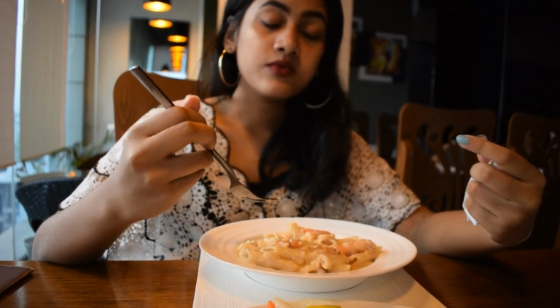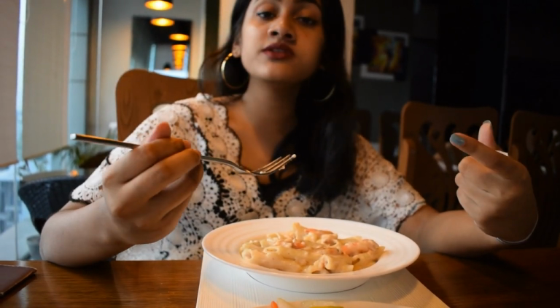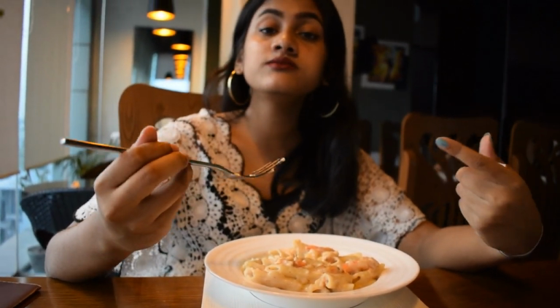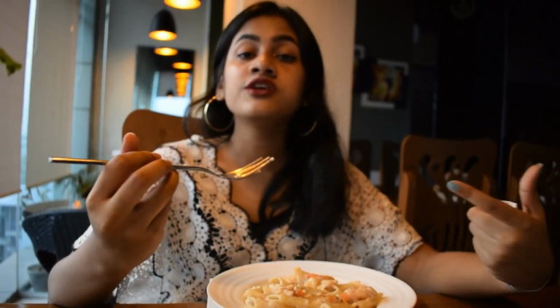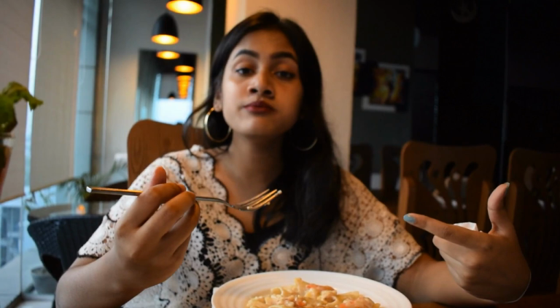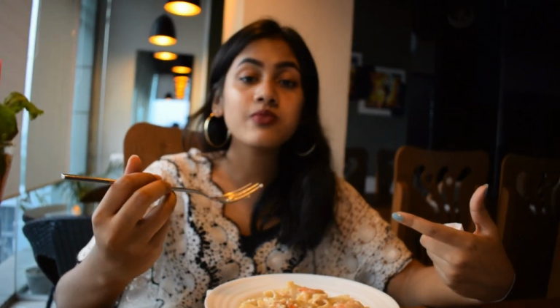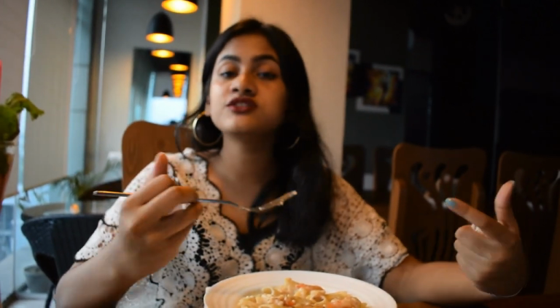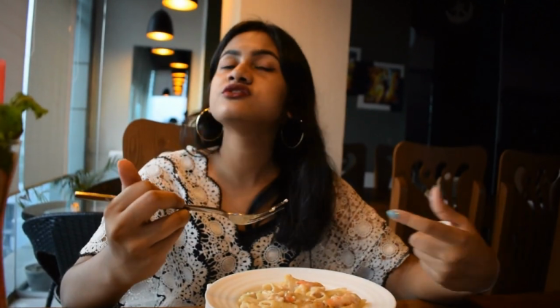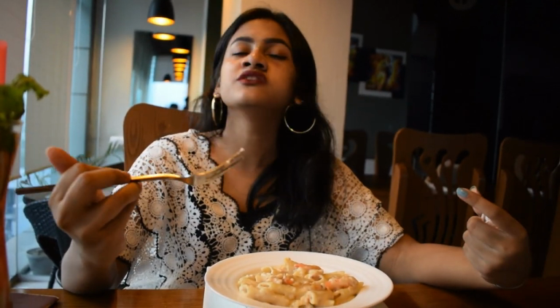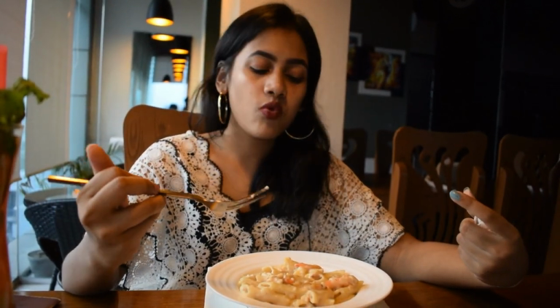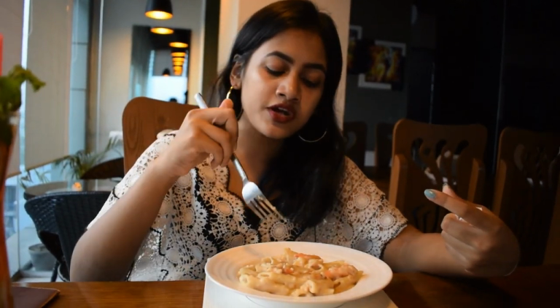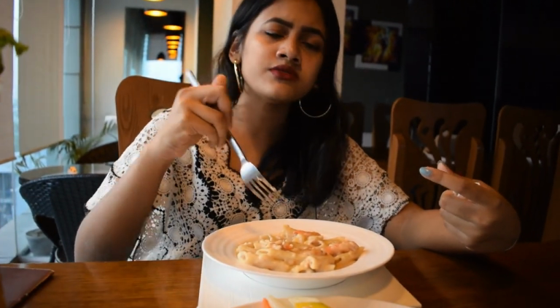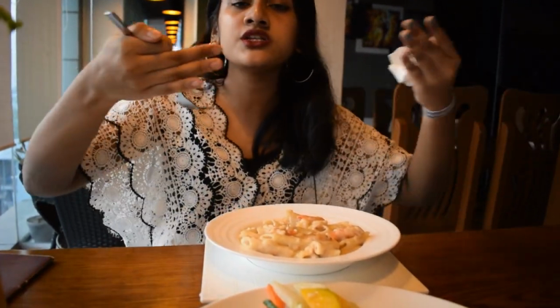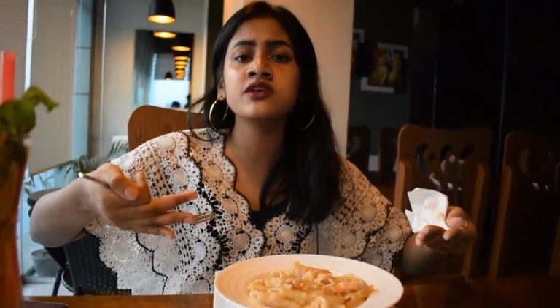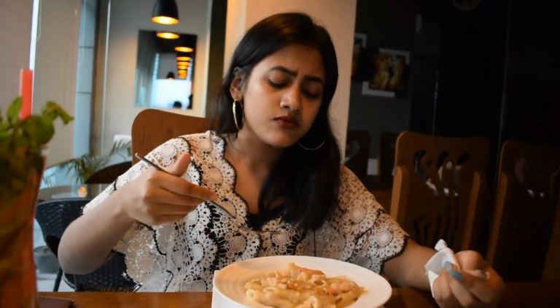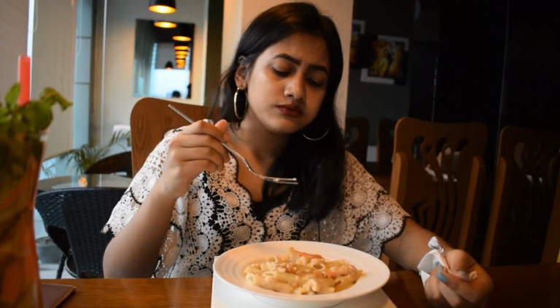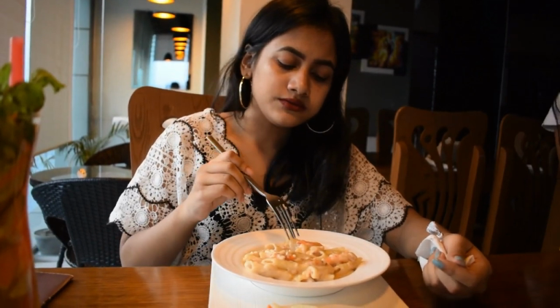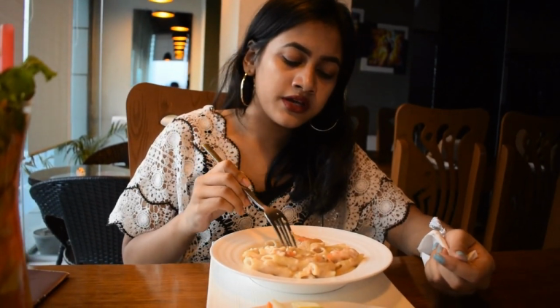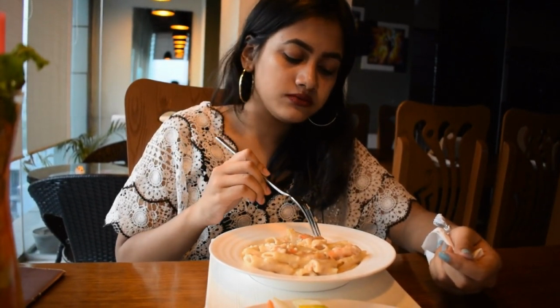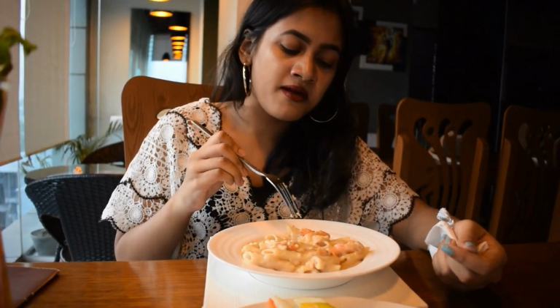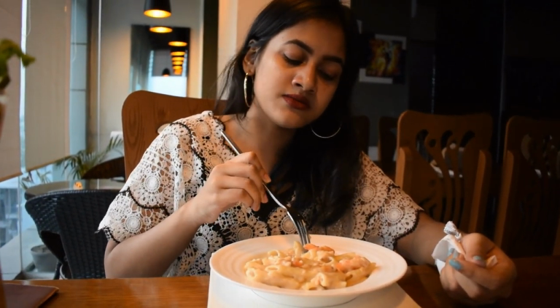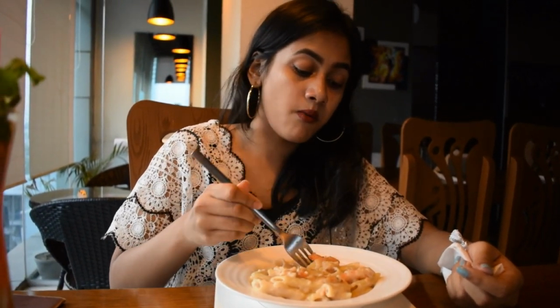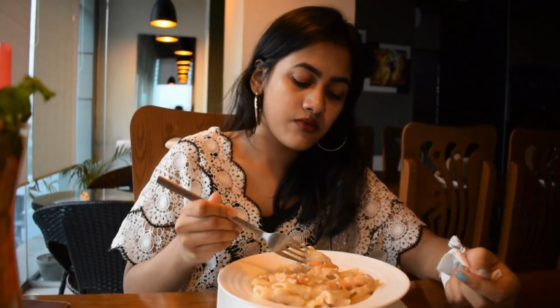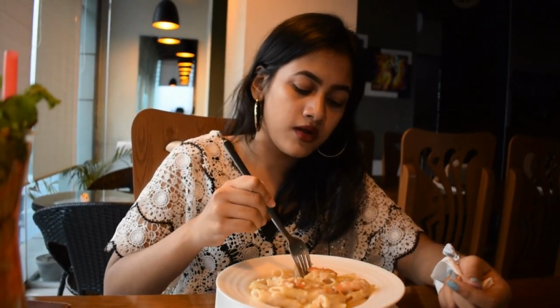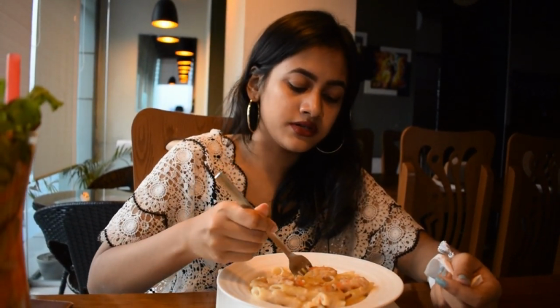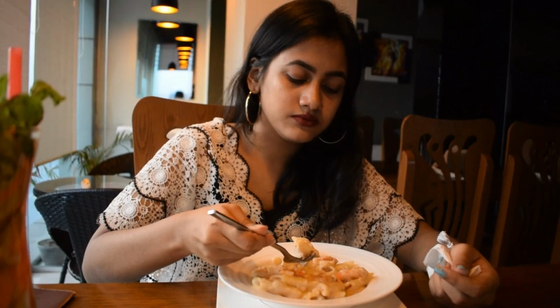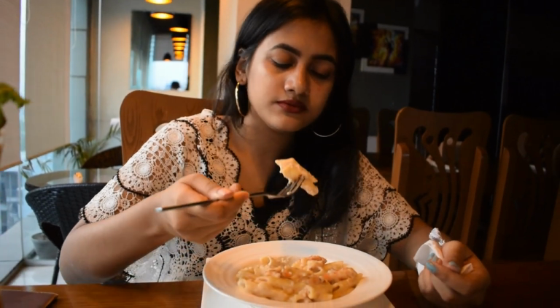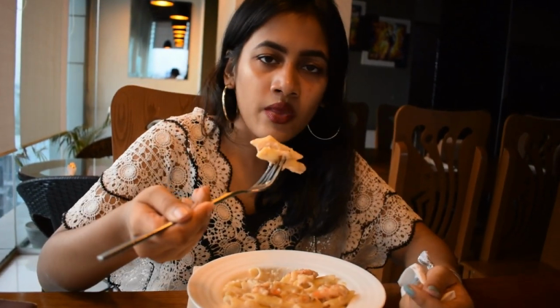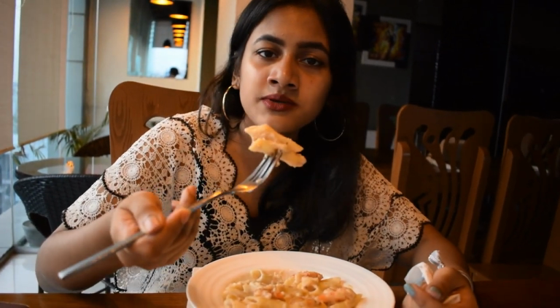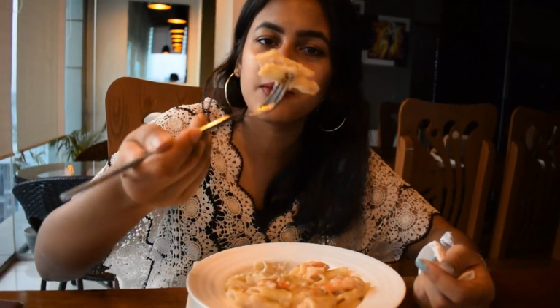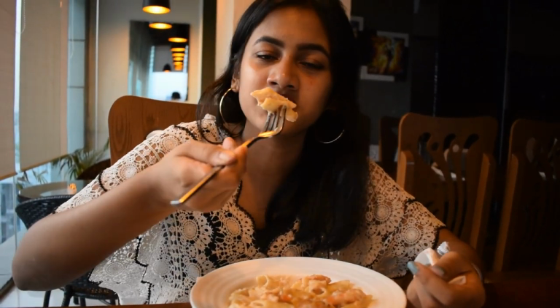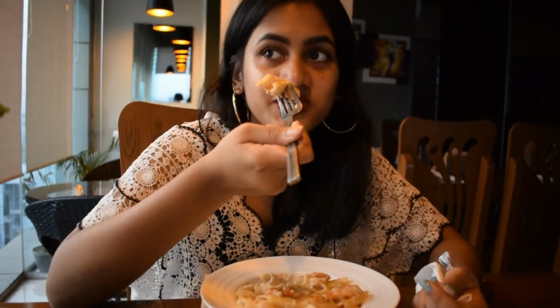You can definitely taste the shrimp and it tastes amazing. The white sauce really adds up to the flavor. This is absolutely amazing. Next time I come here, I'm ordering this for sure.